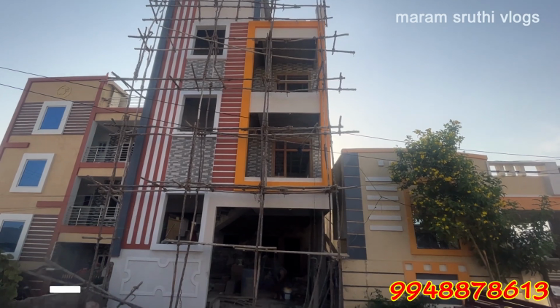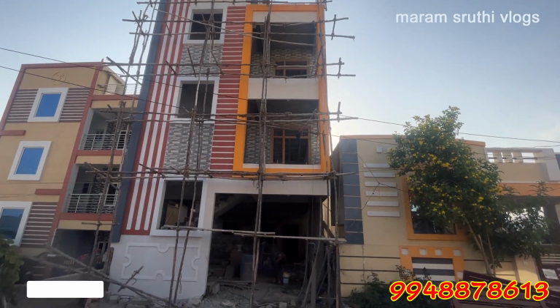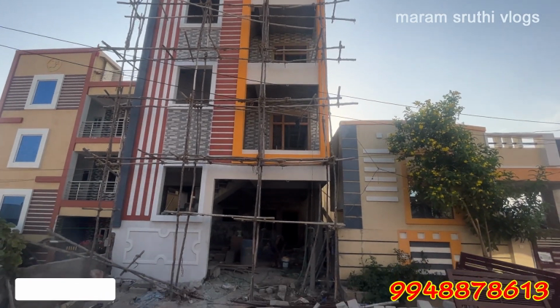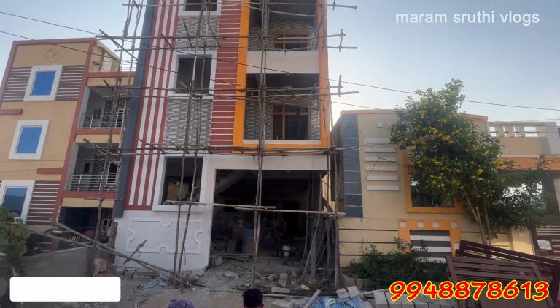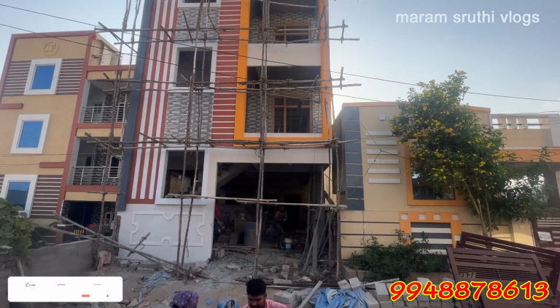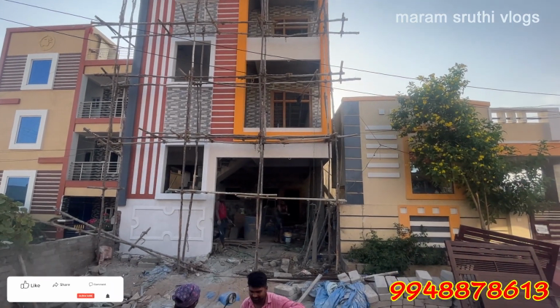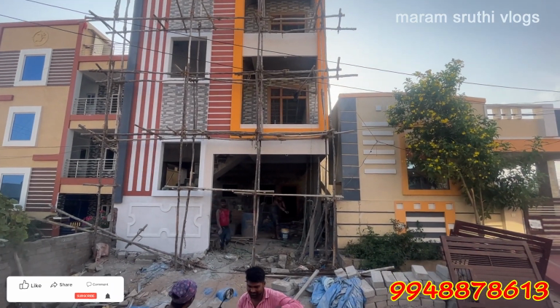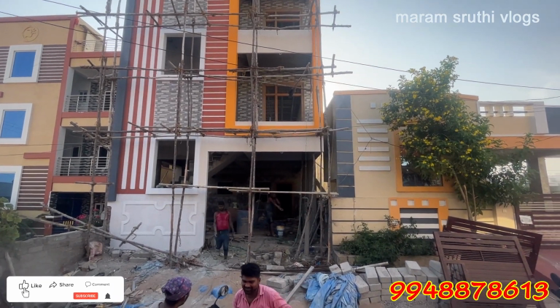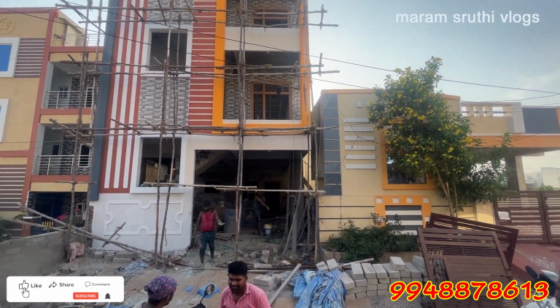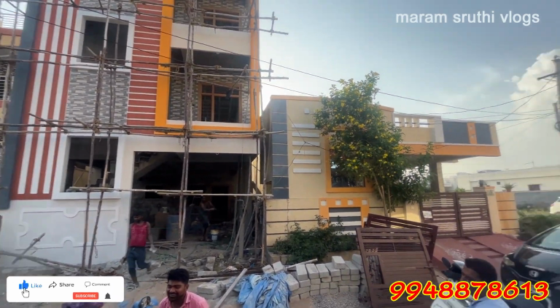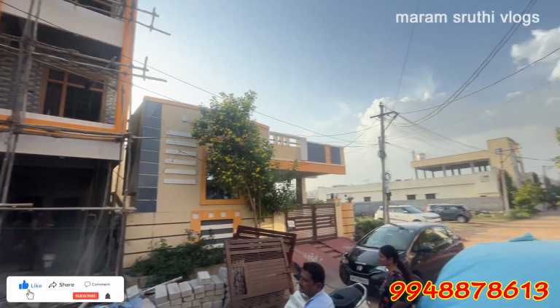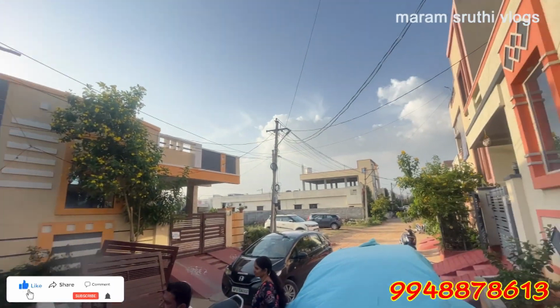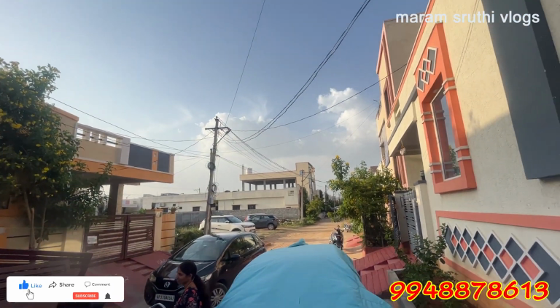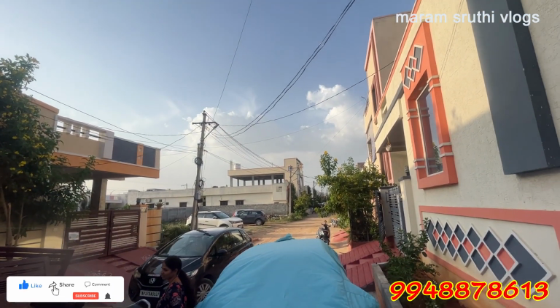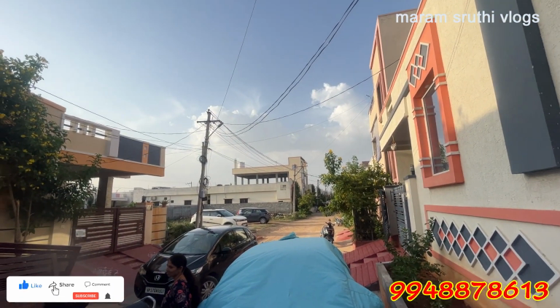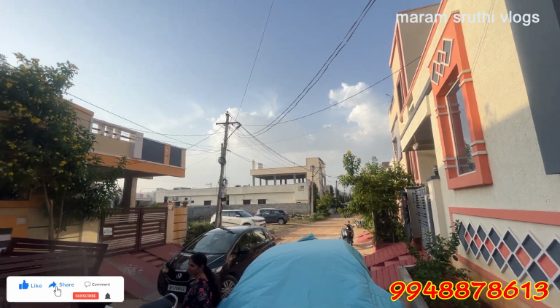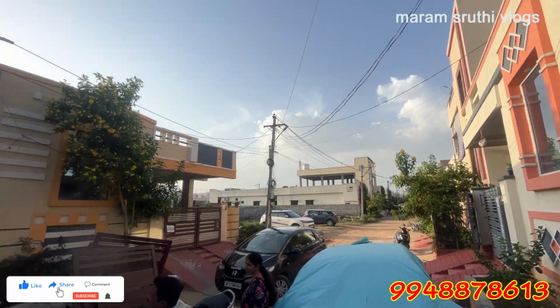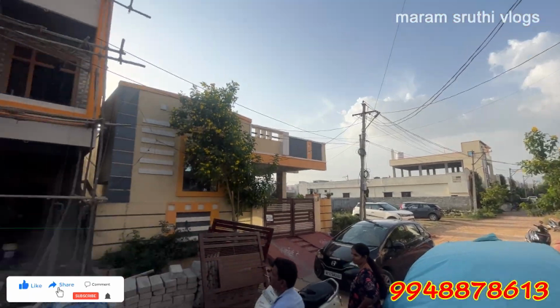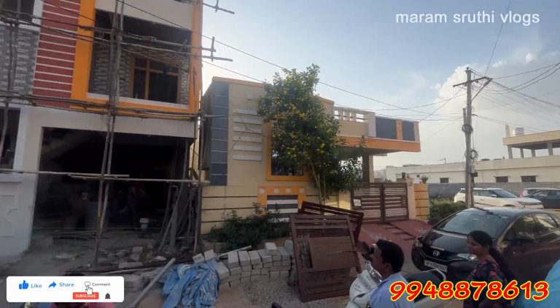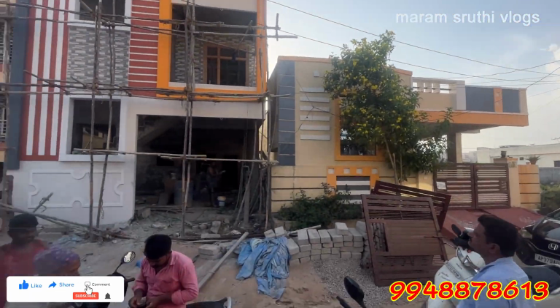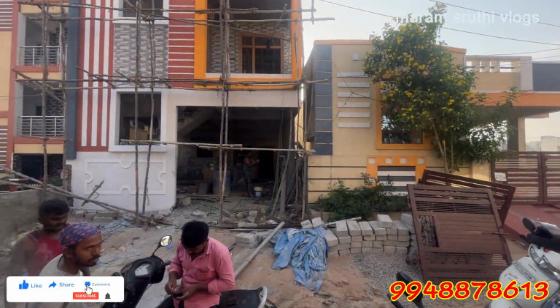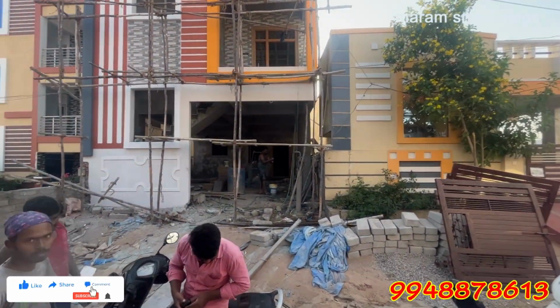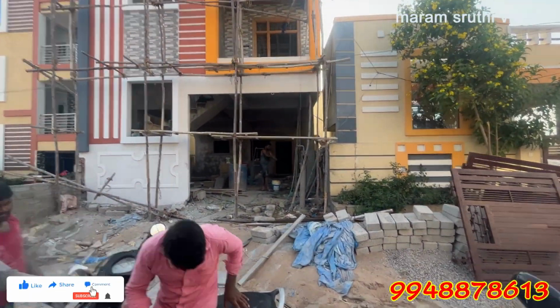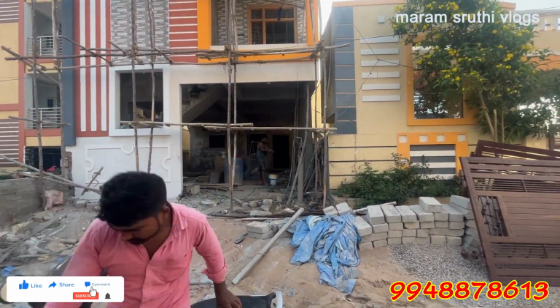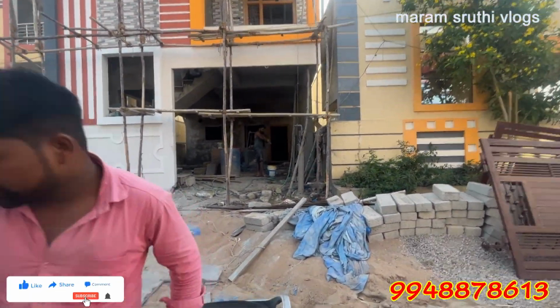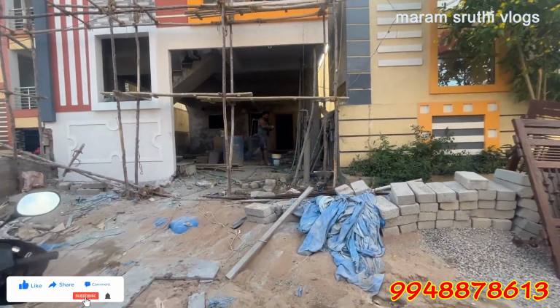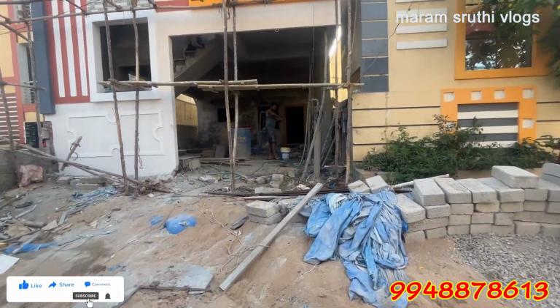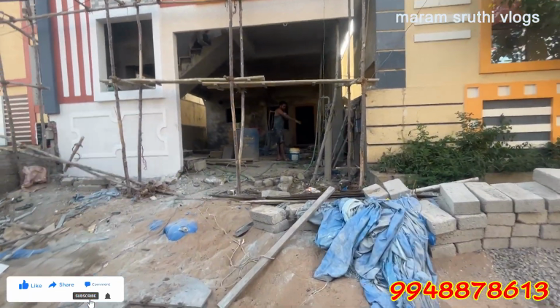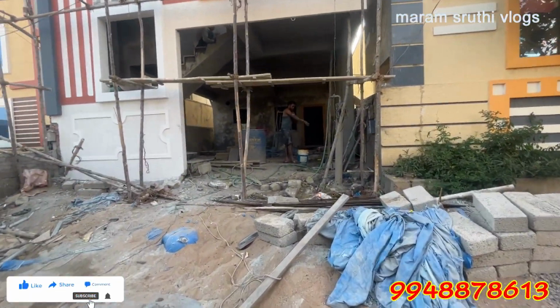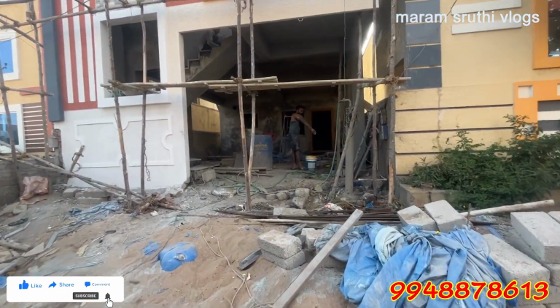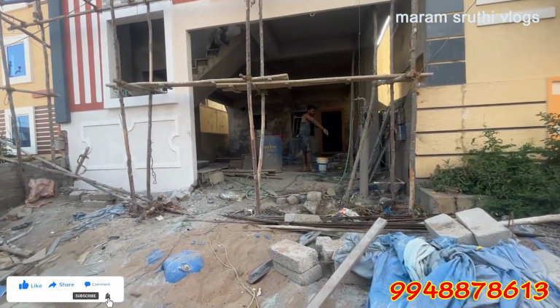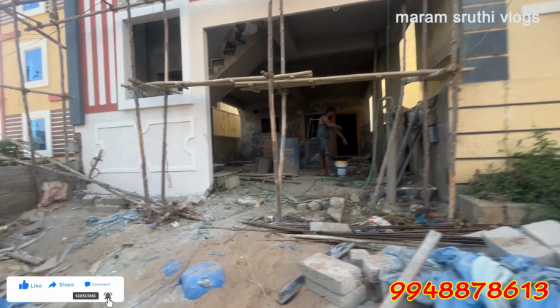Hi and welcome to Madam's Truthy Vlogs. Today we have a beautiful house. This is Aminpur Narendra. We are living 4 kilometers away.